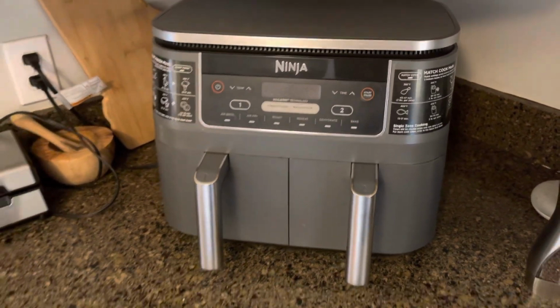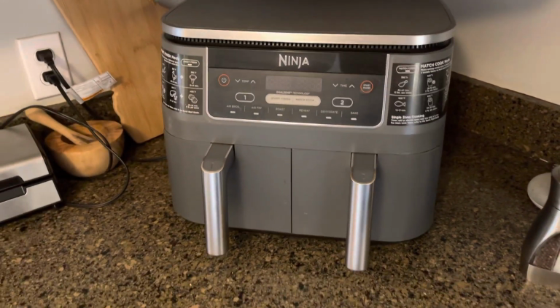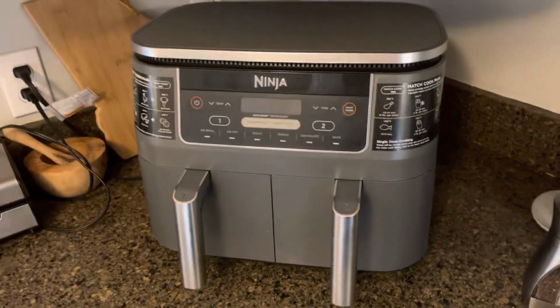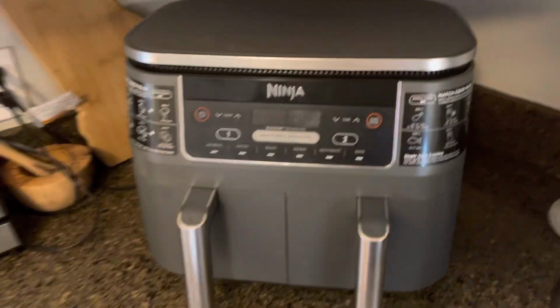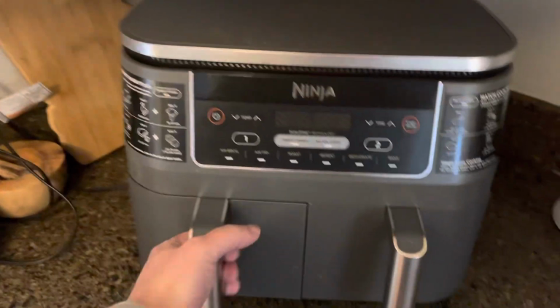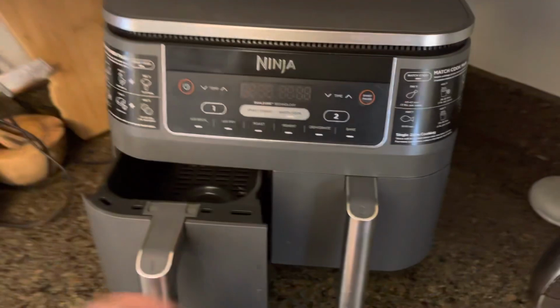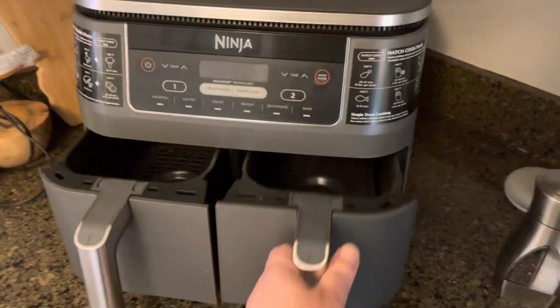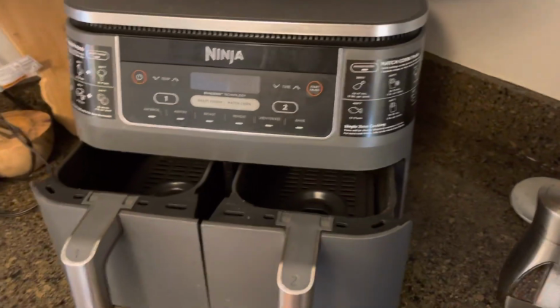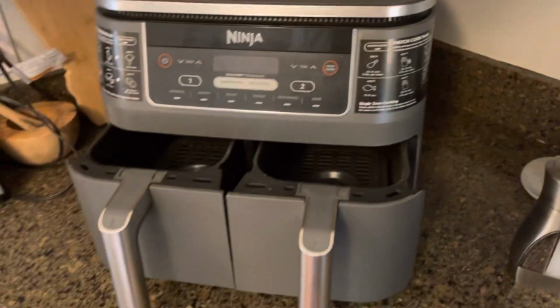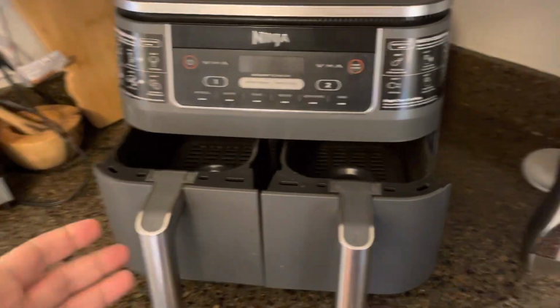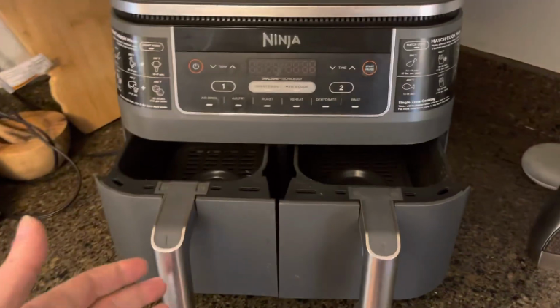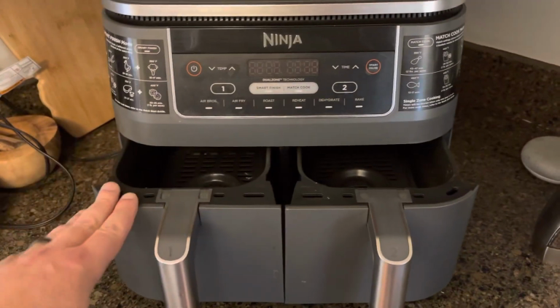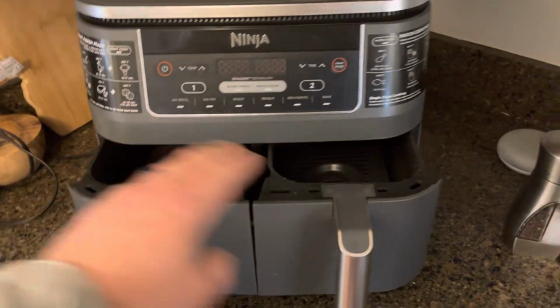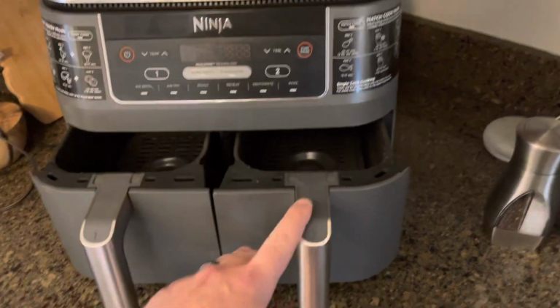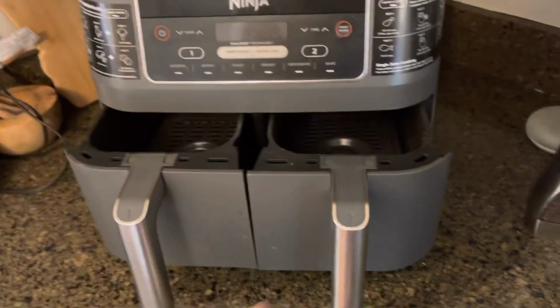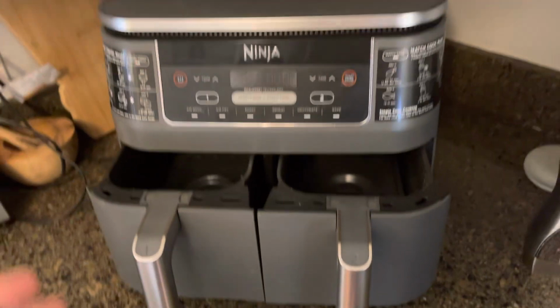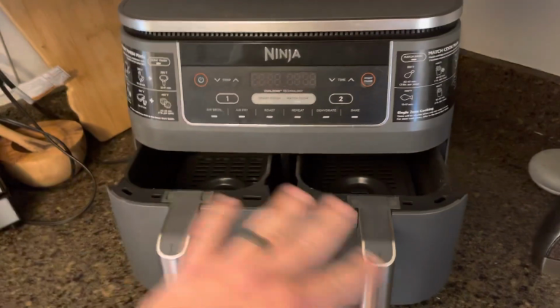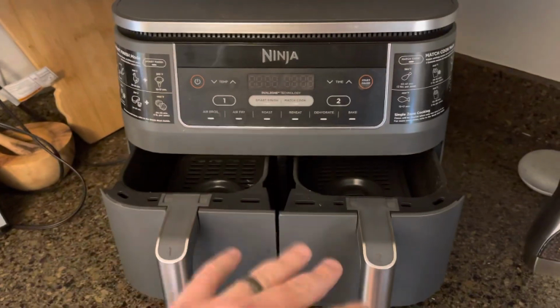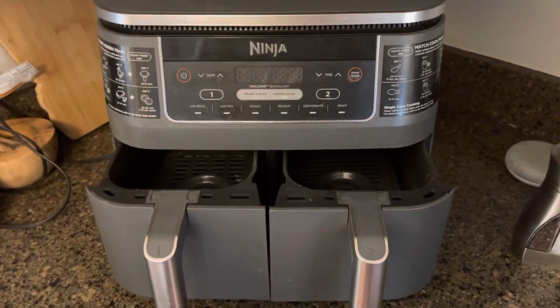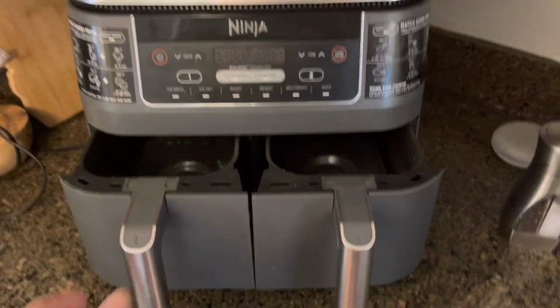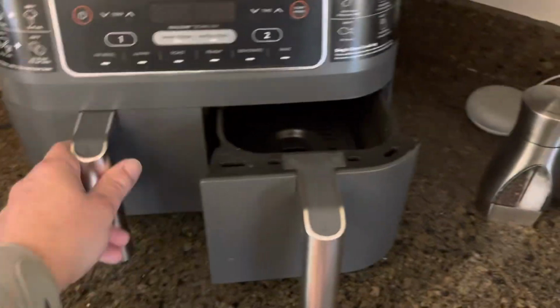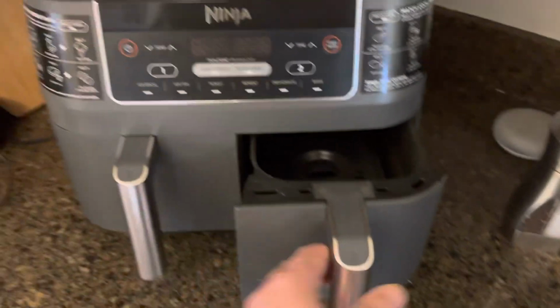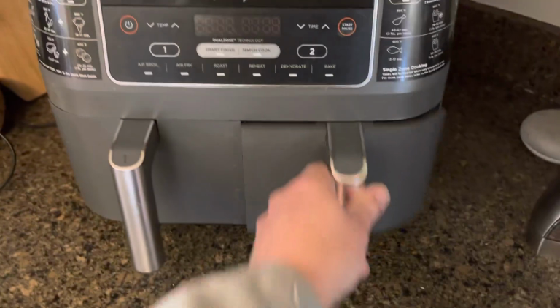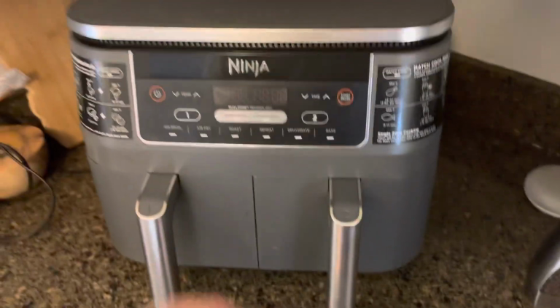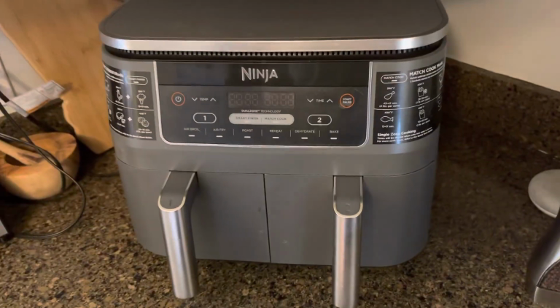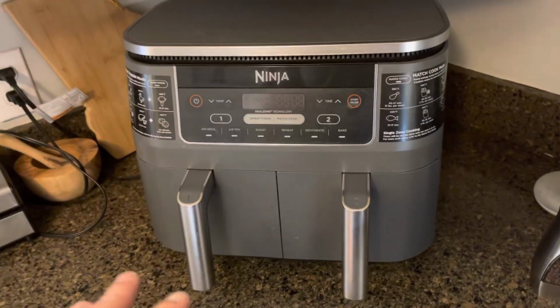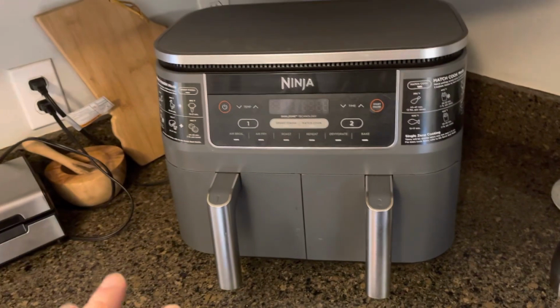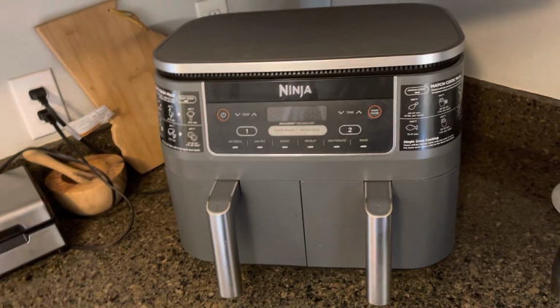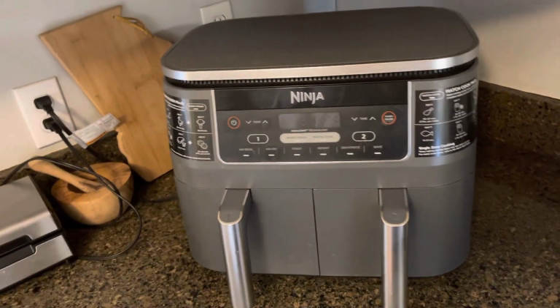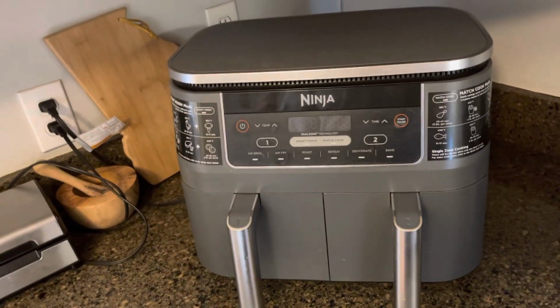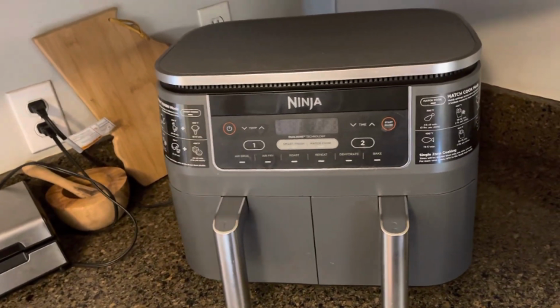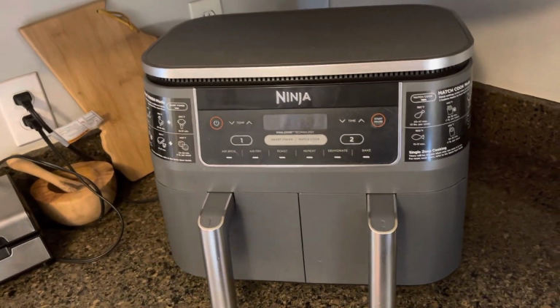This particular one has two trays, so you can do a side and a main course, or two different dishes. You can time them up at the exact same time, or you can kind of stagger the time through the settings.